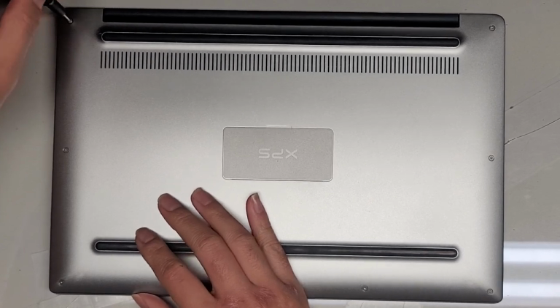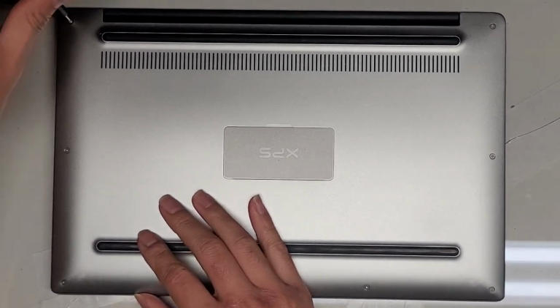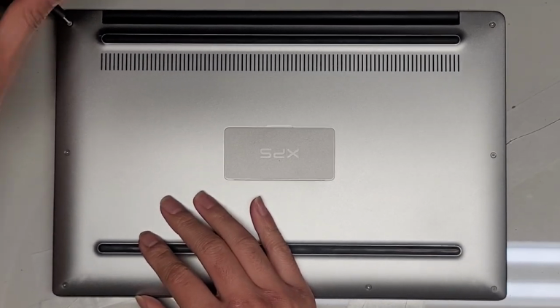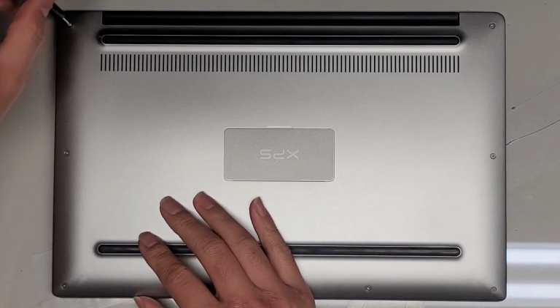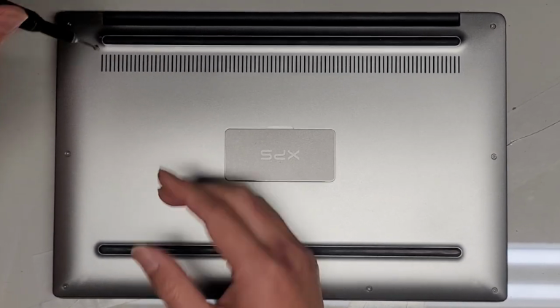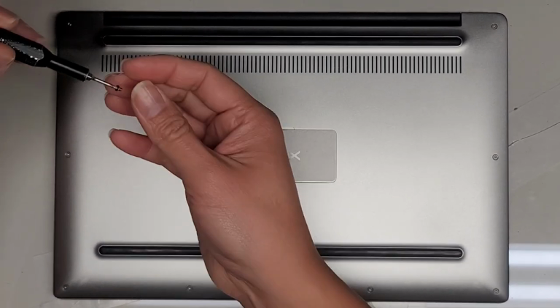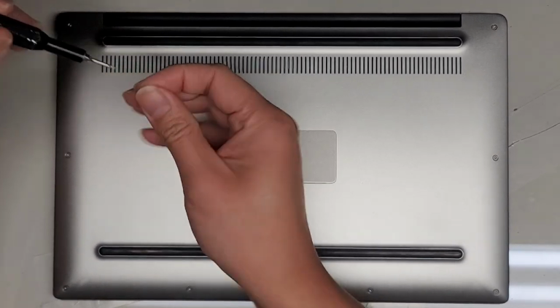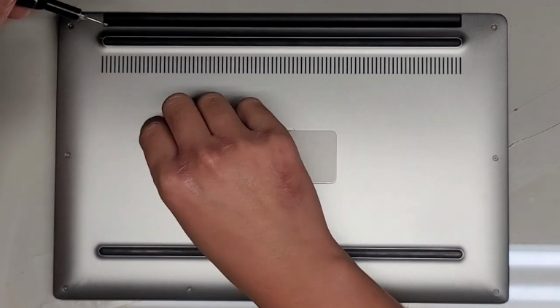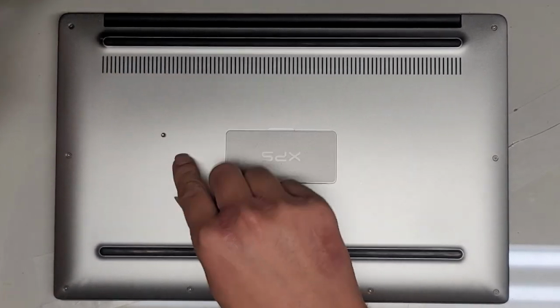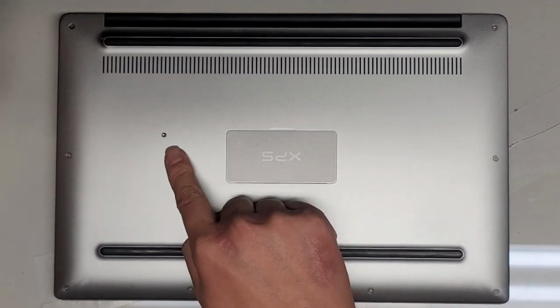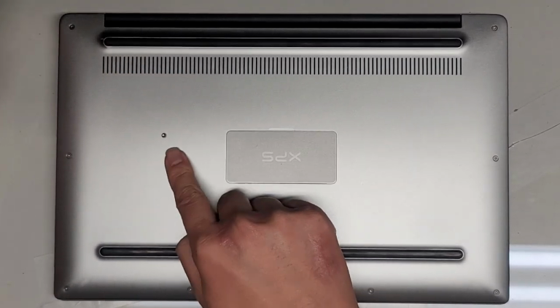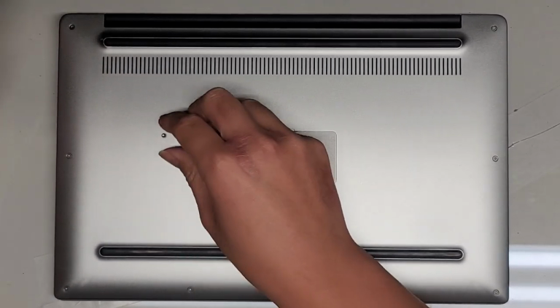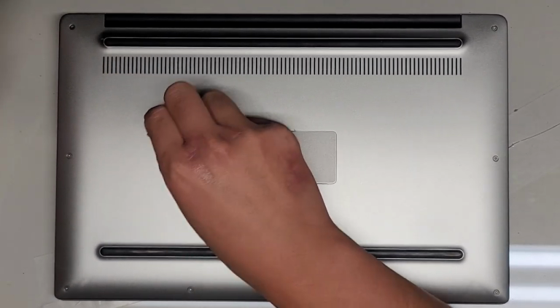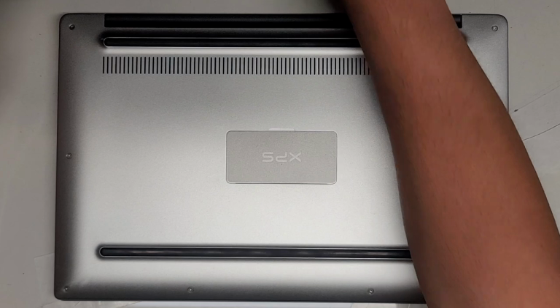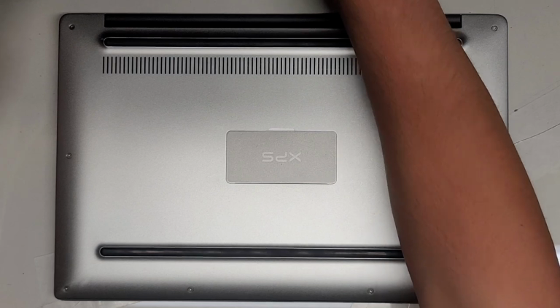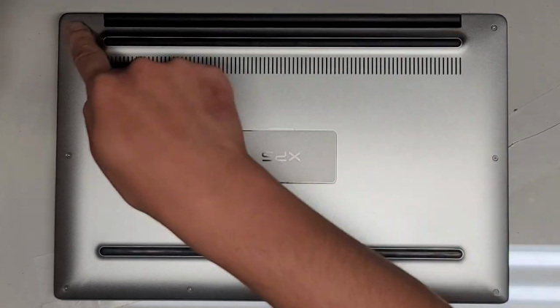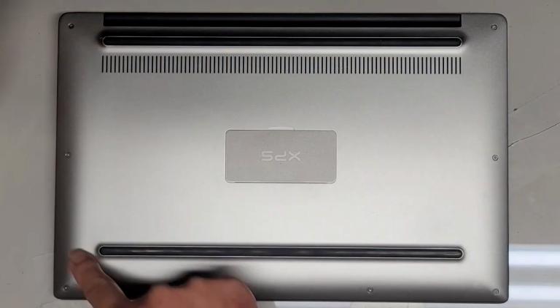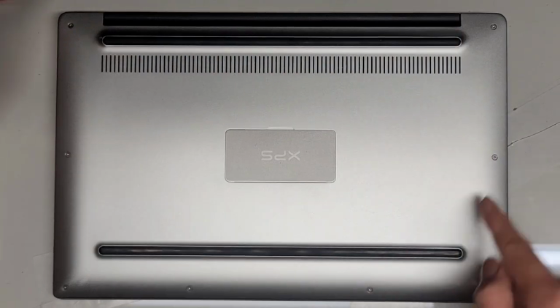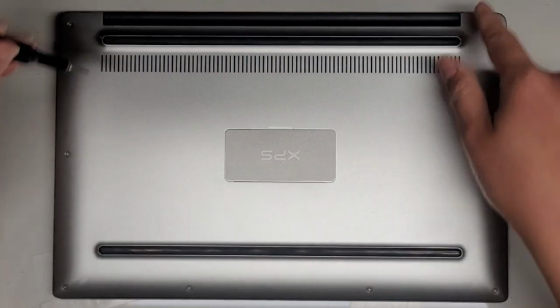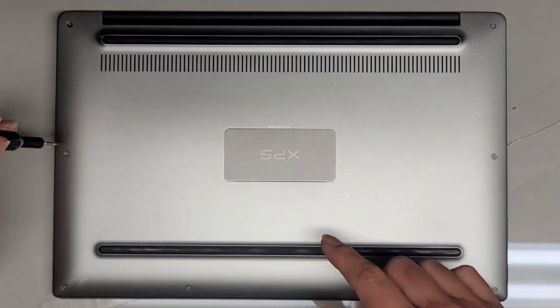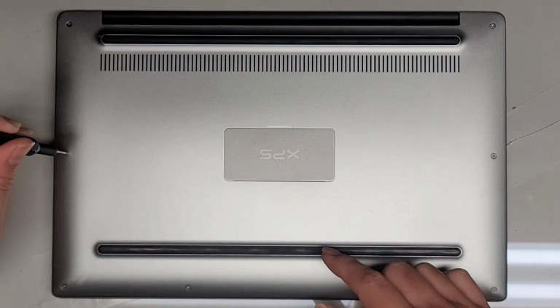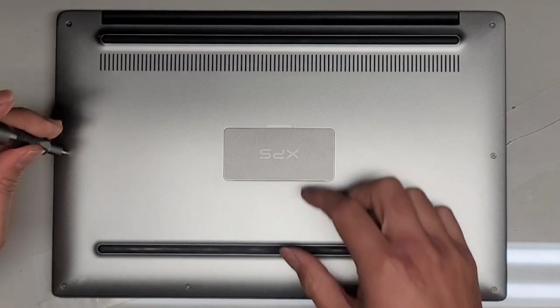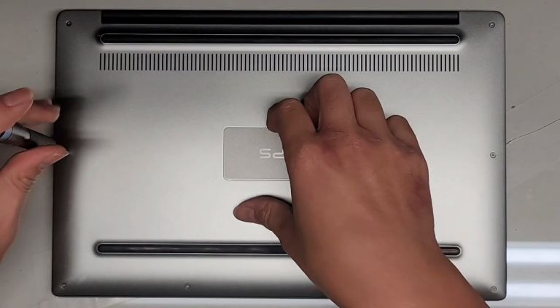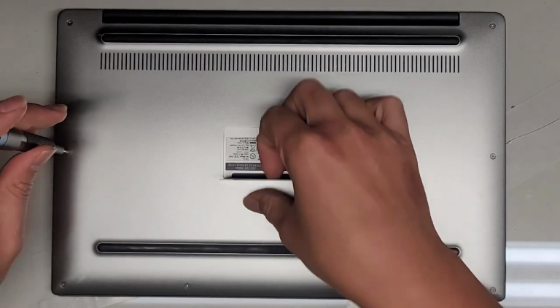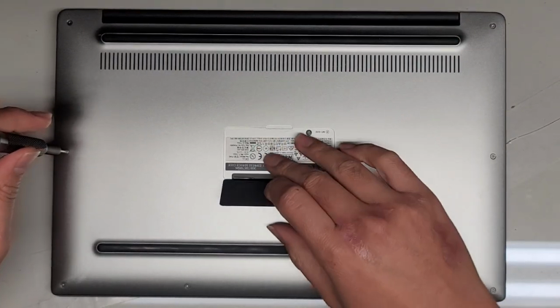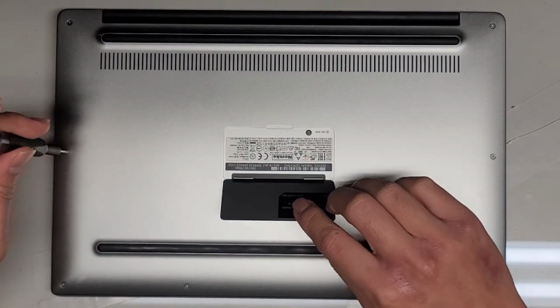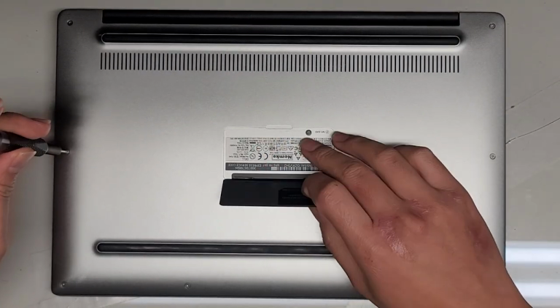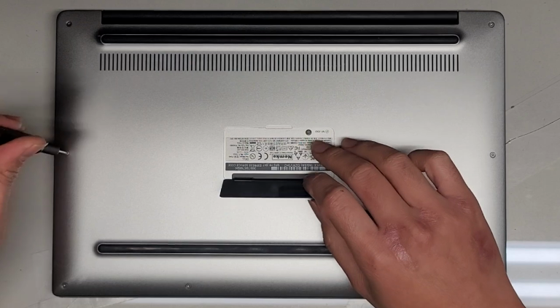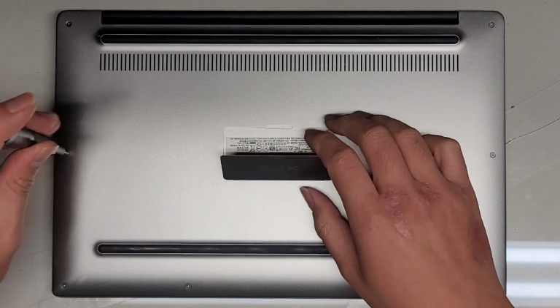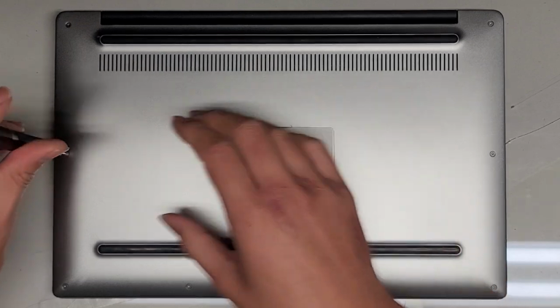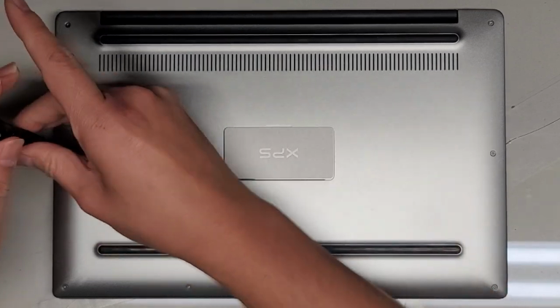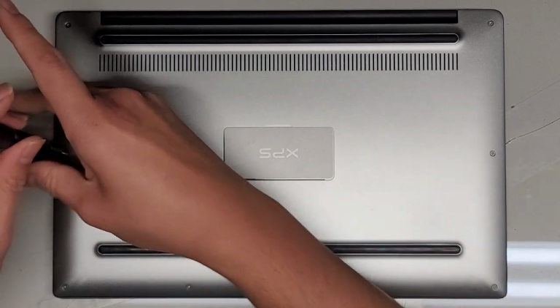You want to keep the screws in order because they are different size, shape, and length. The way I do that — I put them flat side down on my desk in the pattern I remove them. So we have this U-shape here, and then under here we have a JIS0 screw.